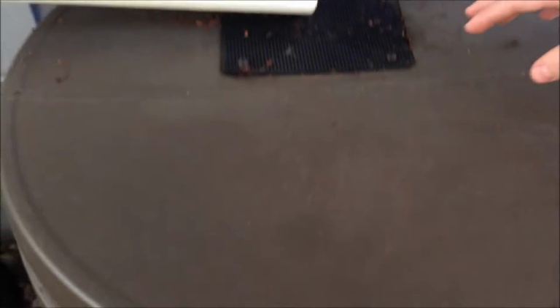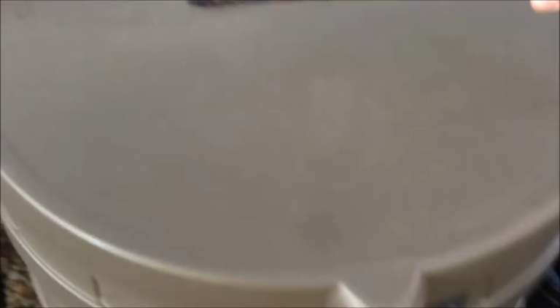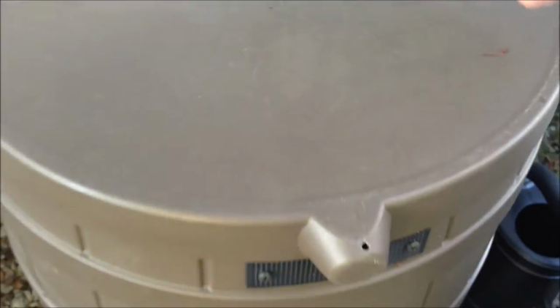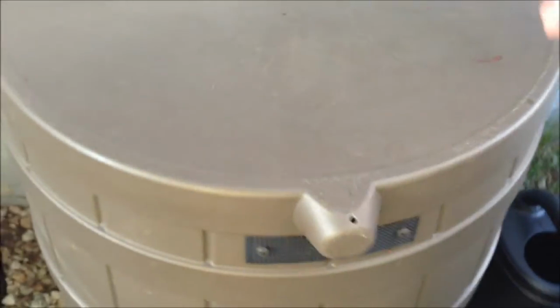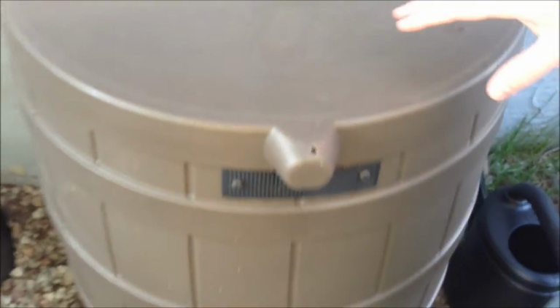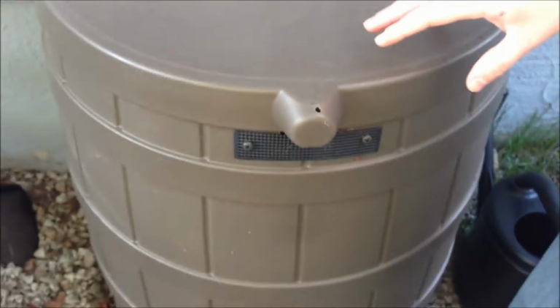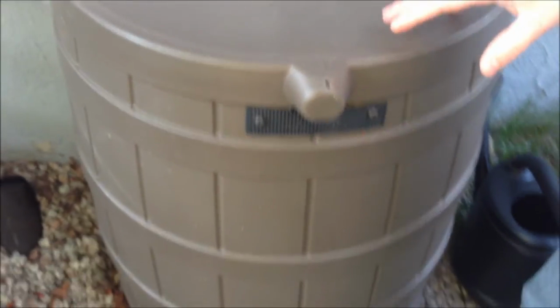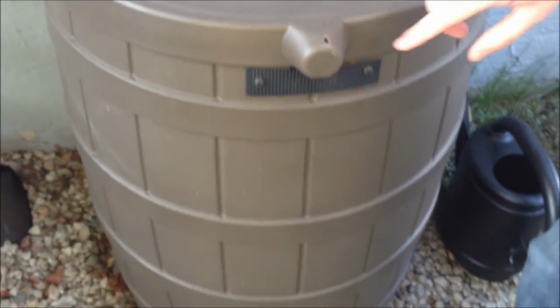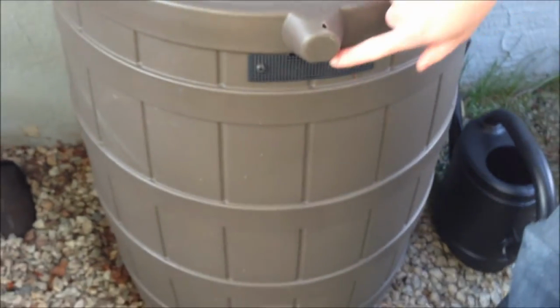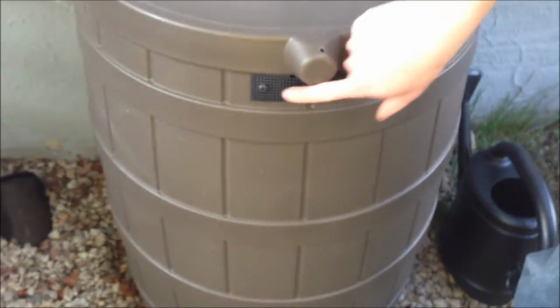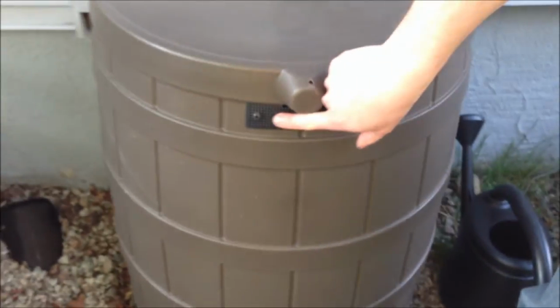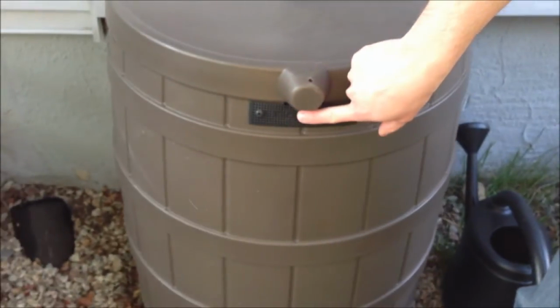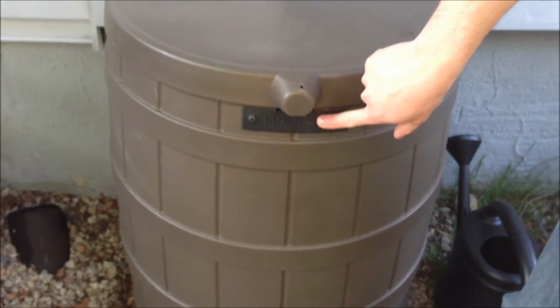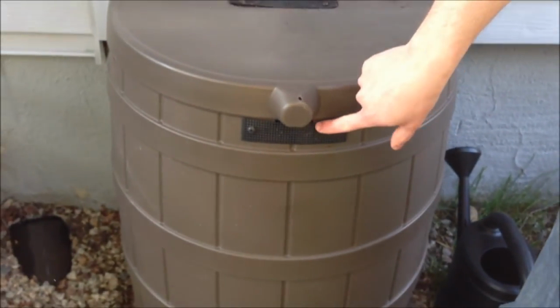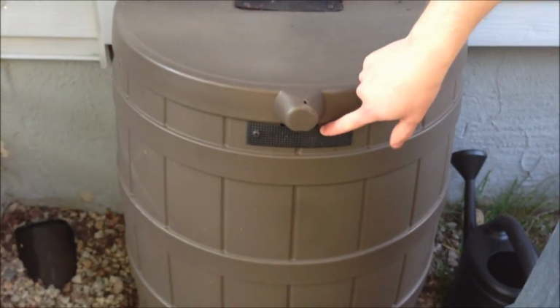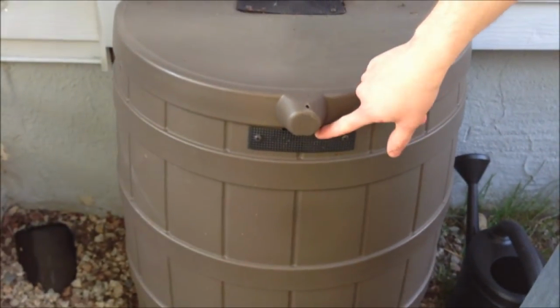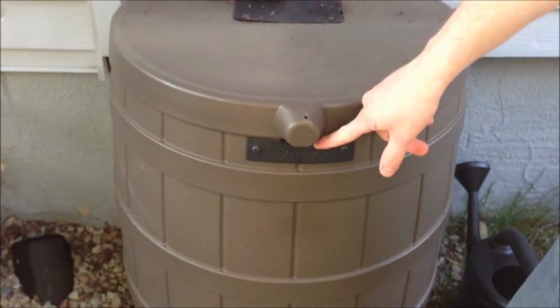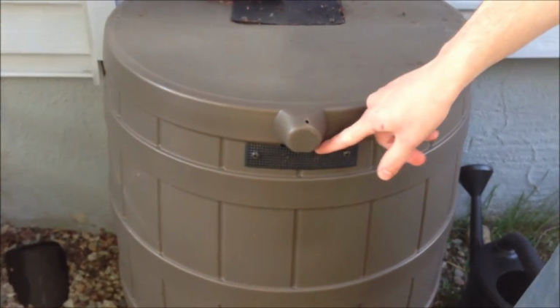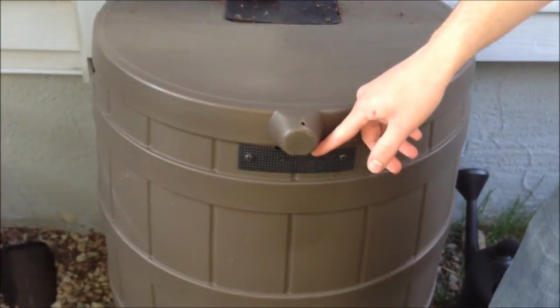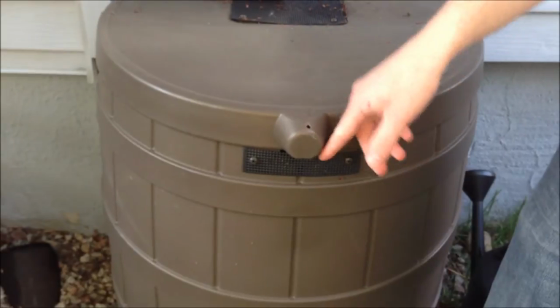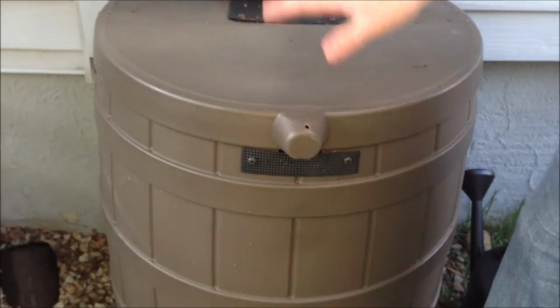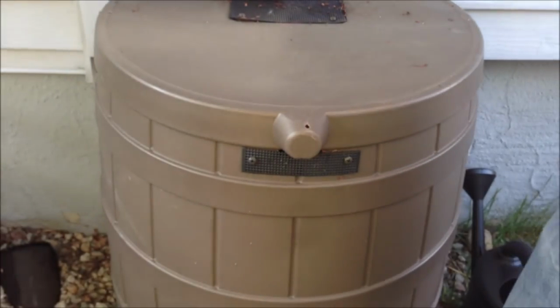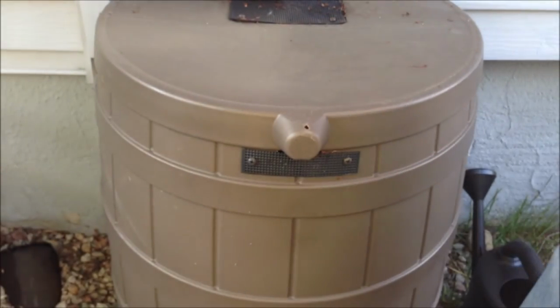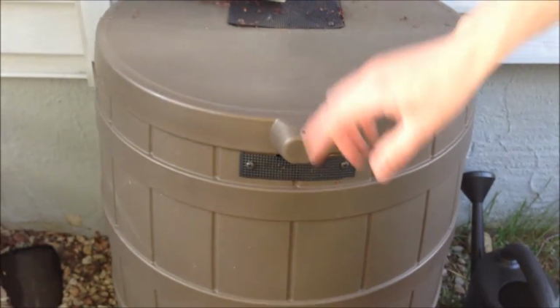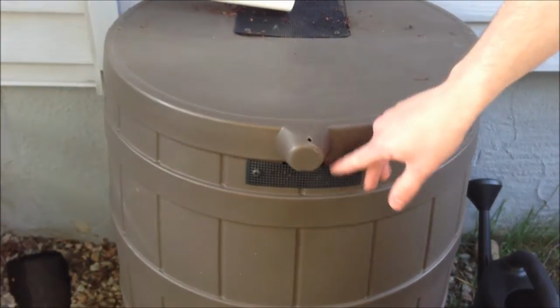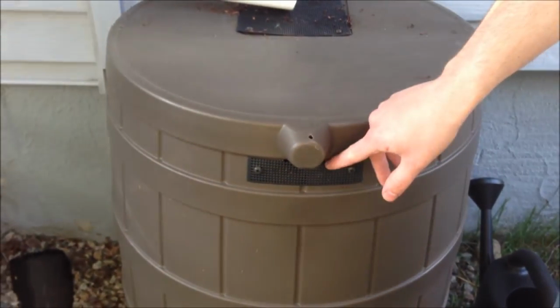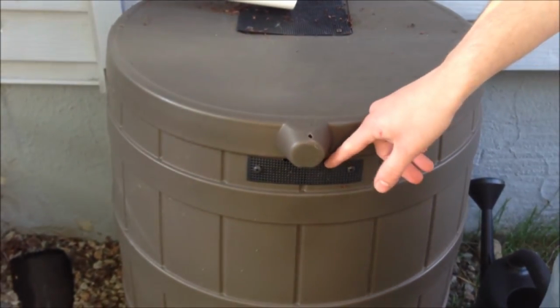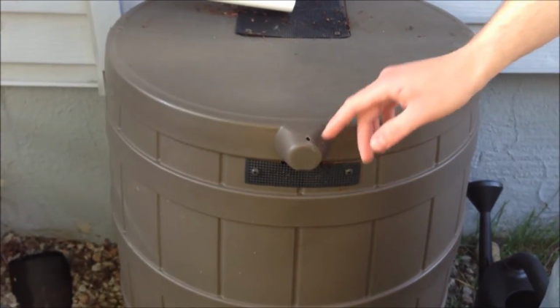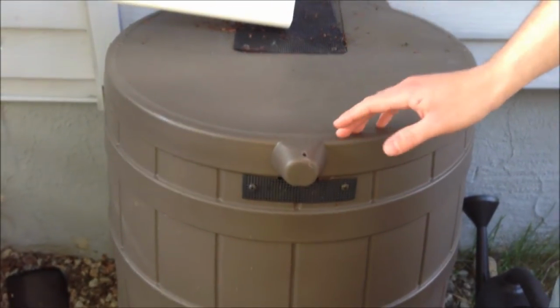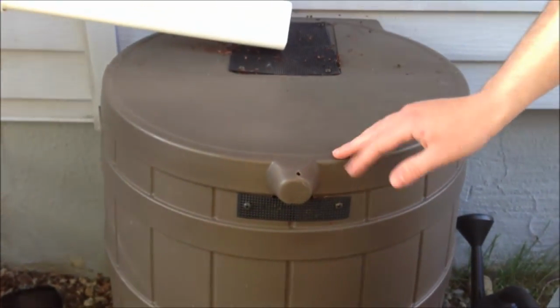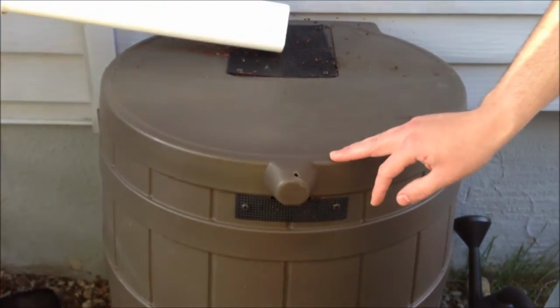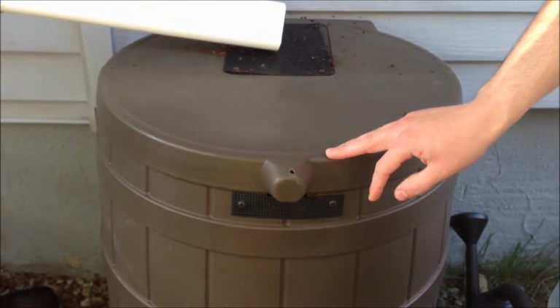Once the rain barrel gets full, the water is going to drain out of the top over here, far enough away from the foundation where it won't cause any issues.